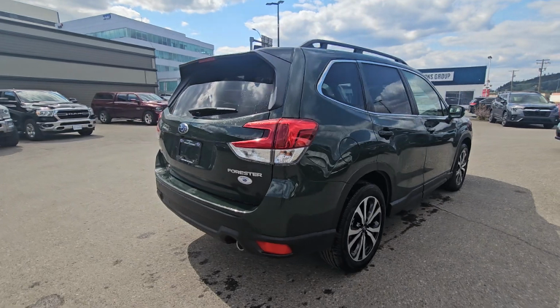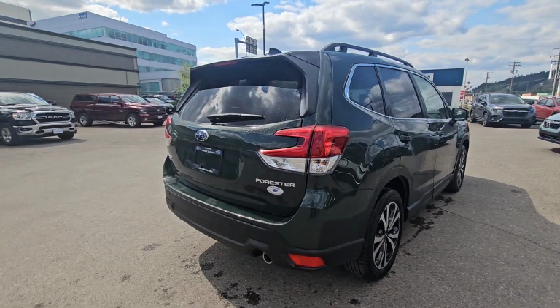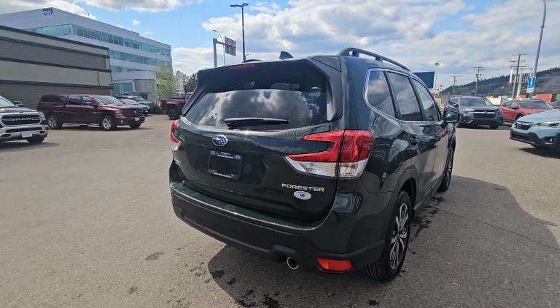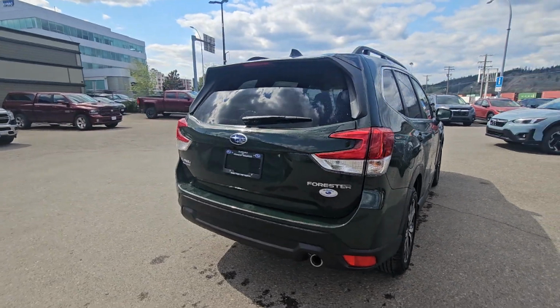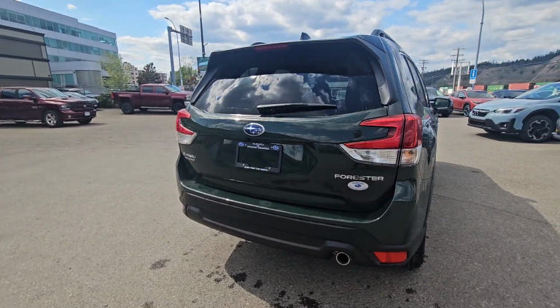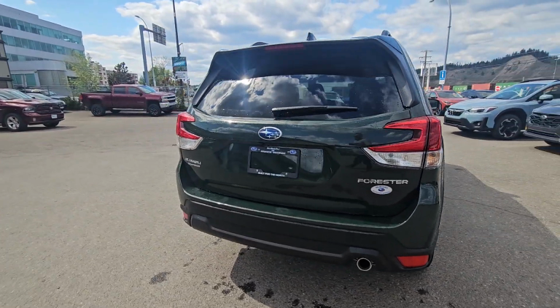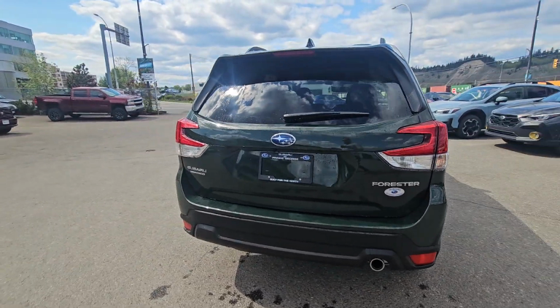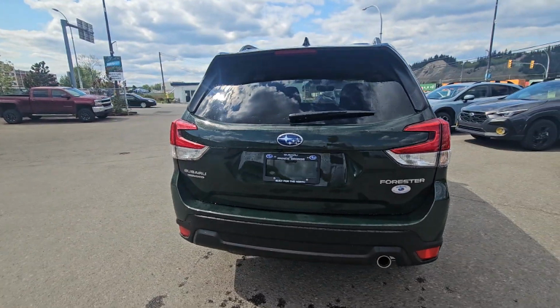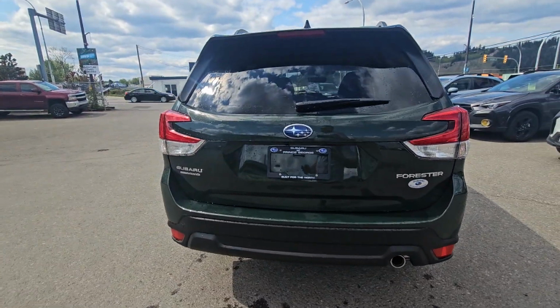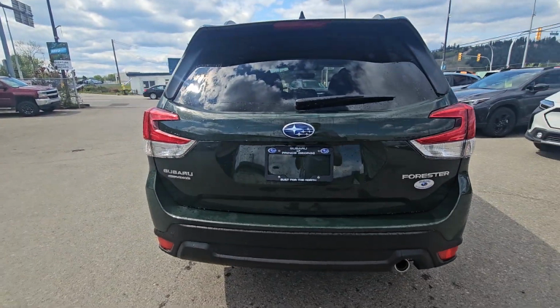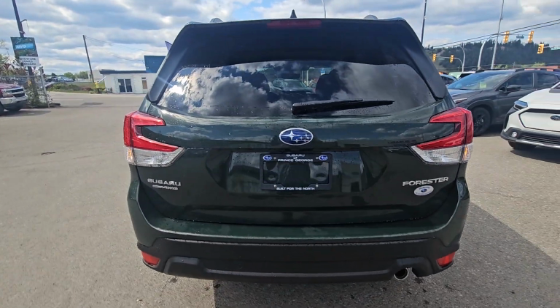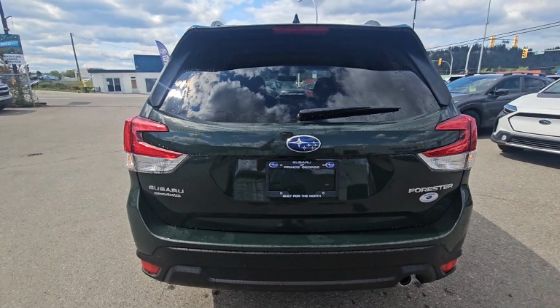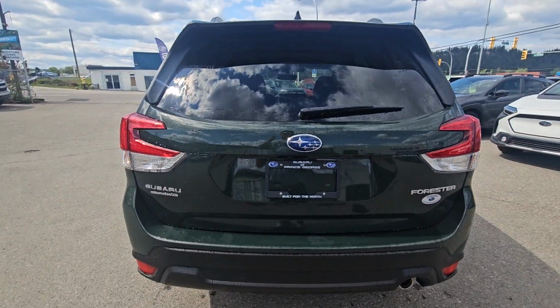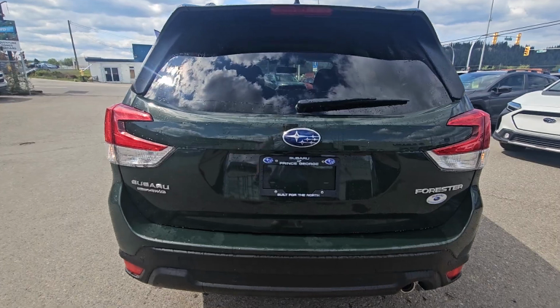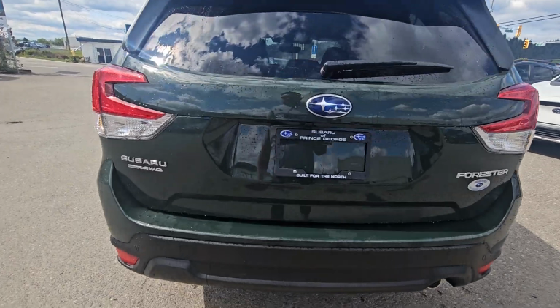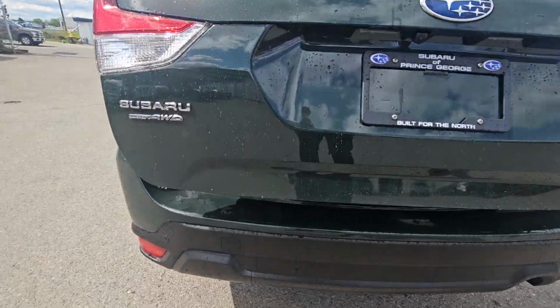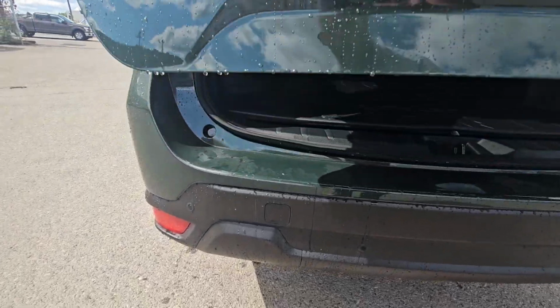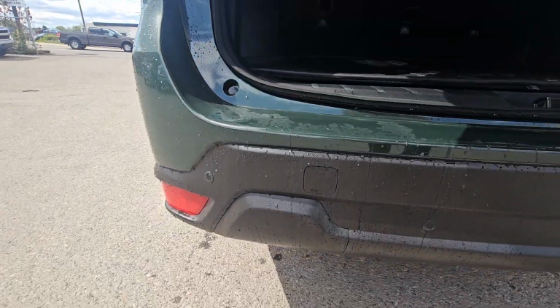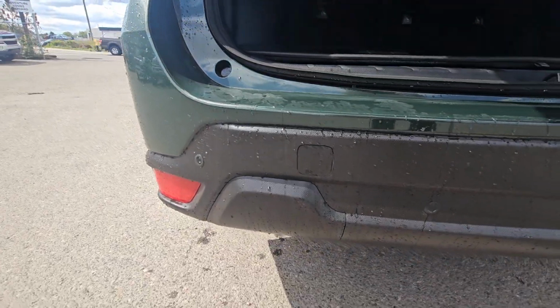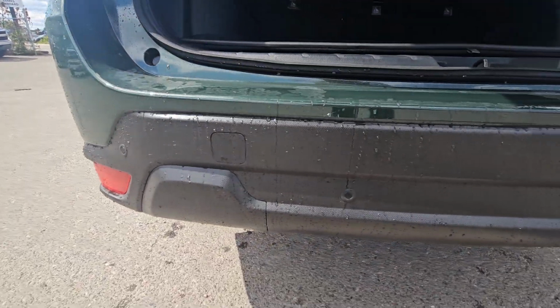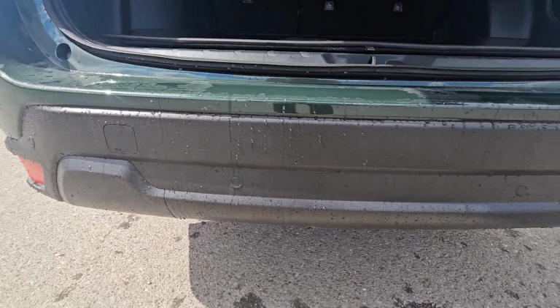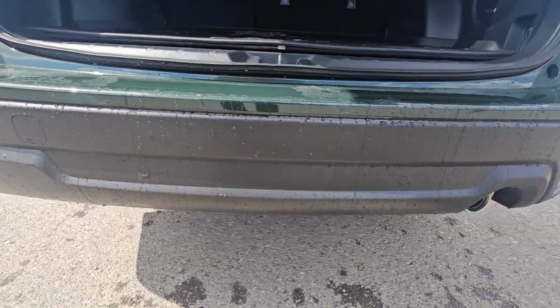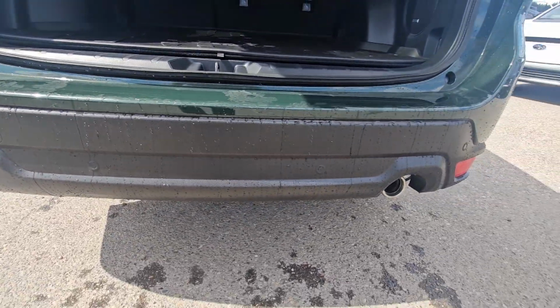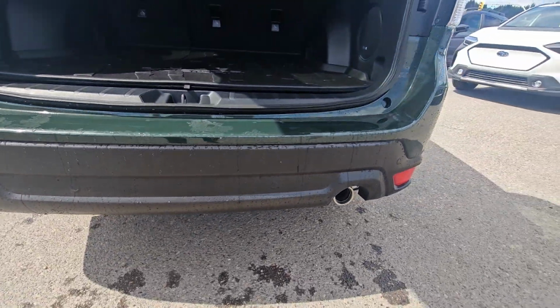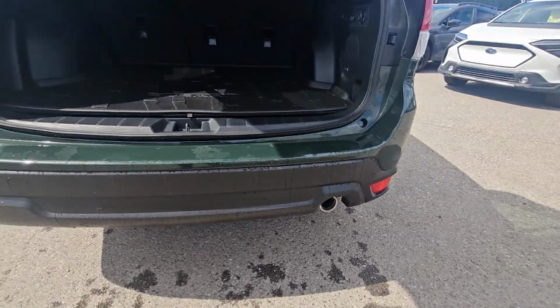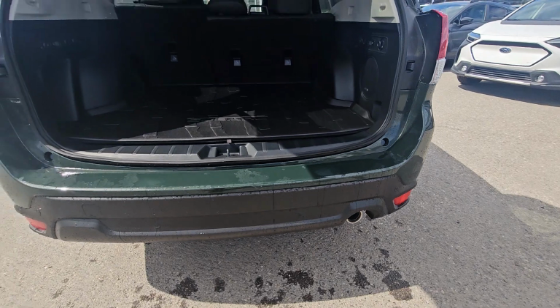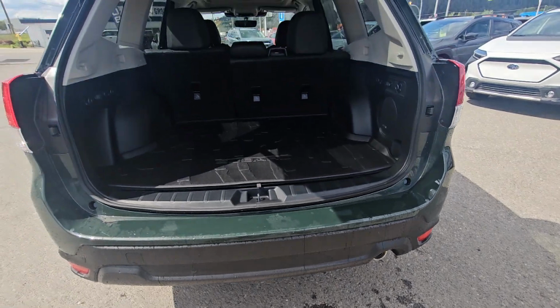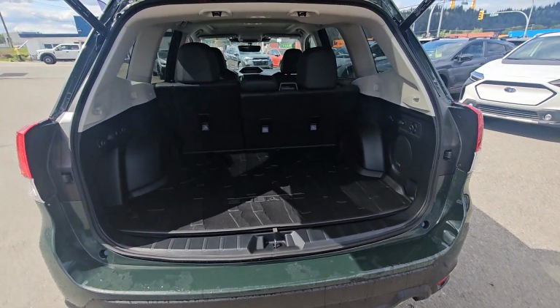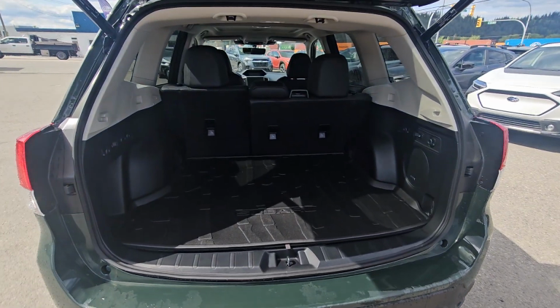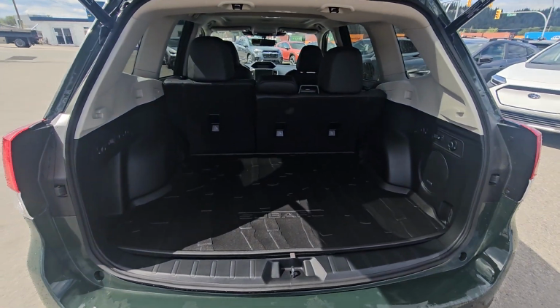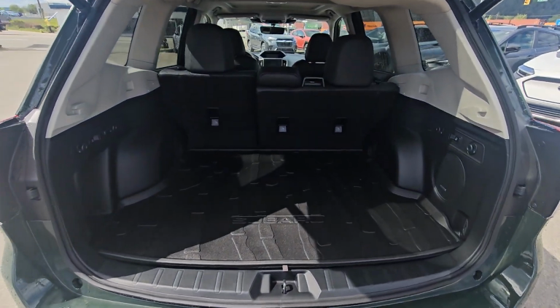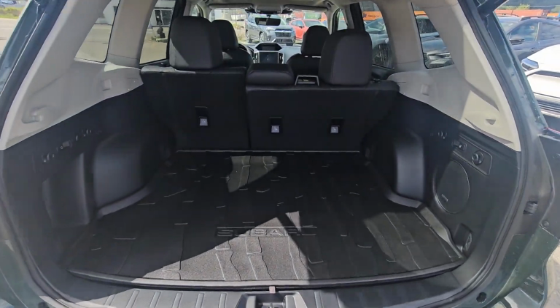At the back, we have a power liftgate you can activate from the key fob, the door, or the driver's seat. There are backup sensors integrated into the rear bumper, and they'll apply the brakes if you're going to hit something between 1 and 15 kilometers an hour in reverse.